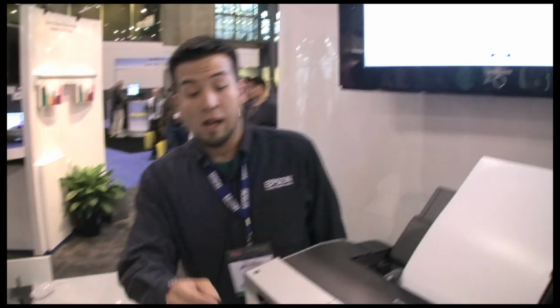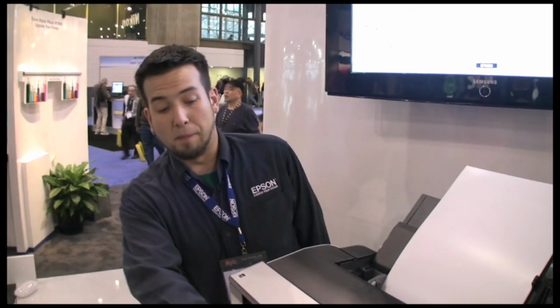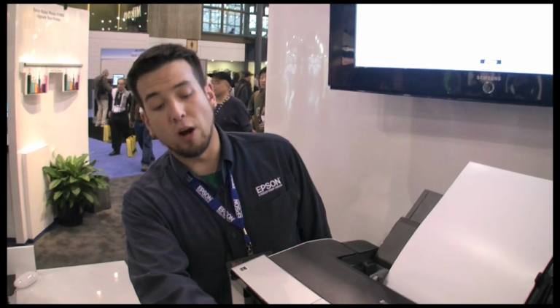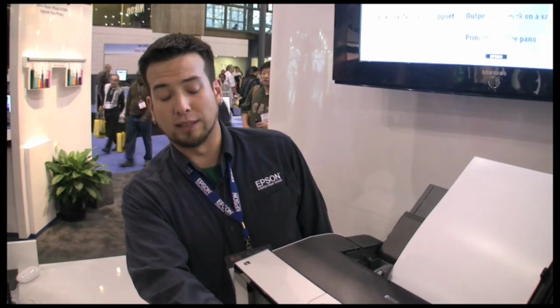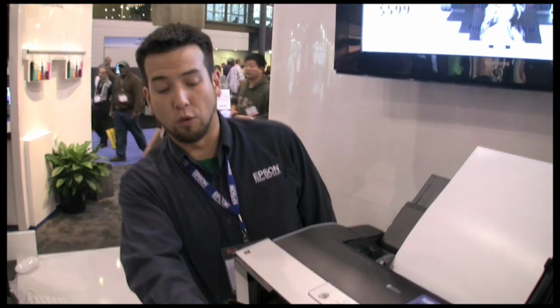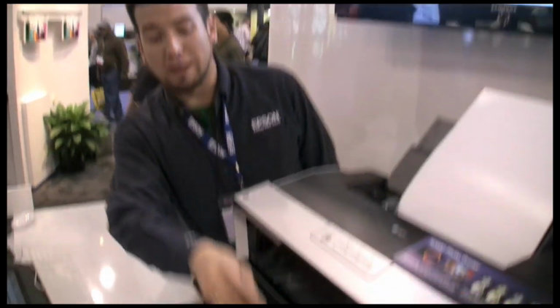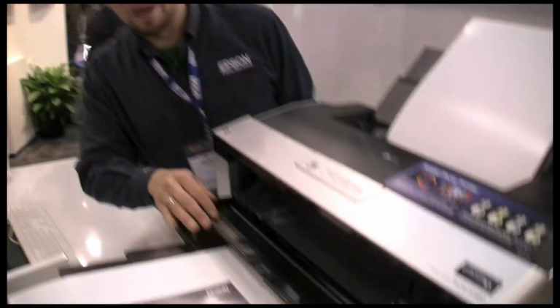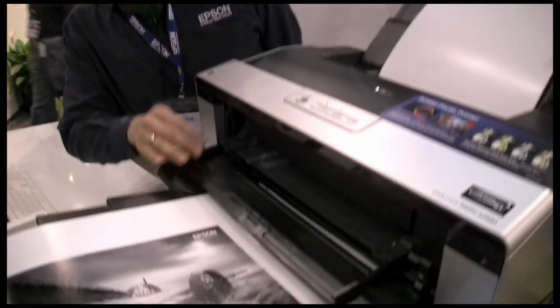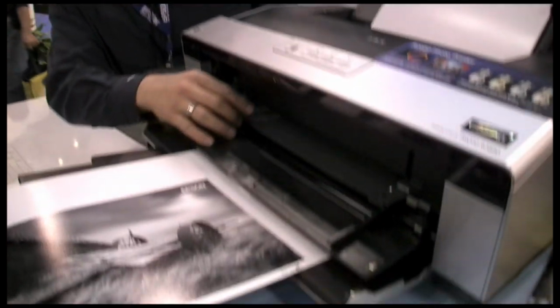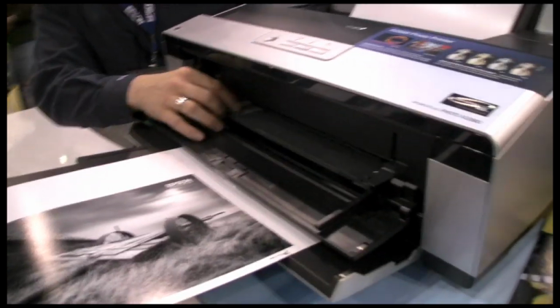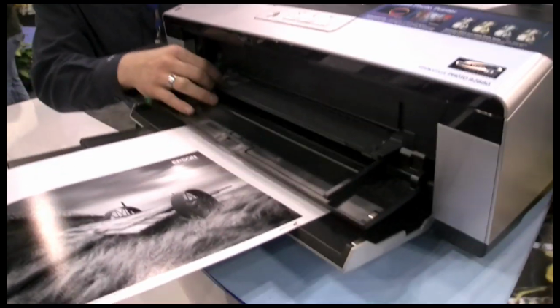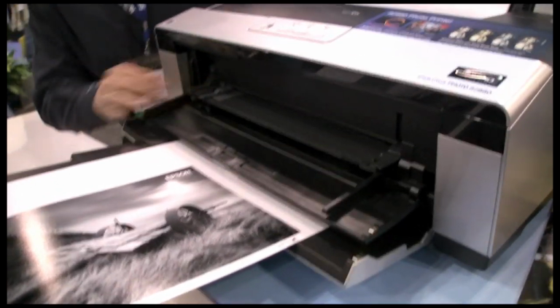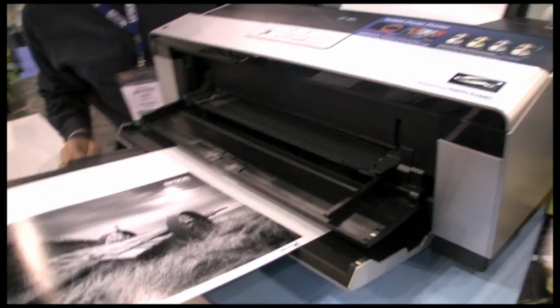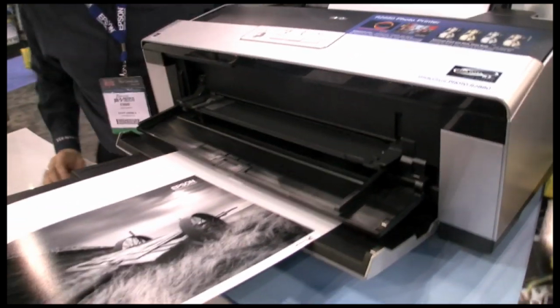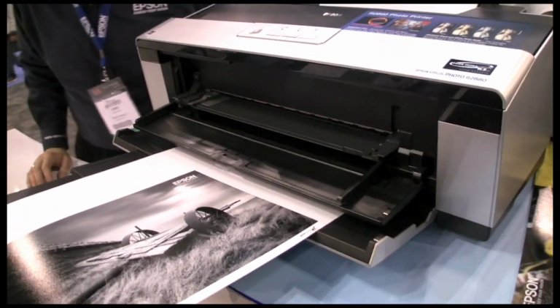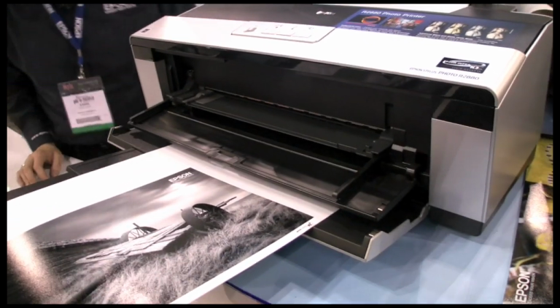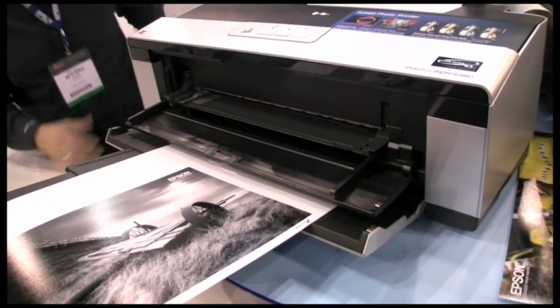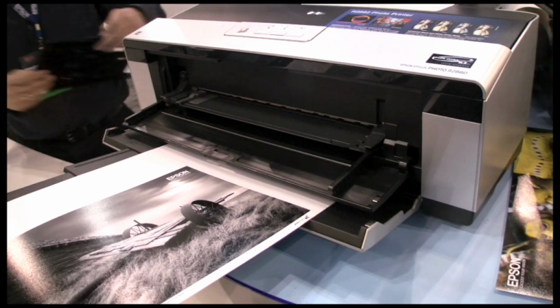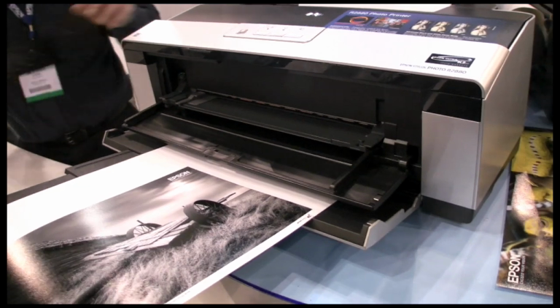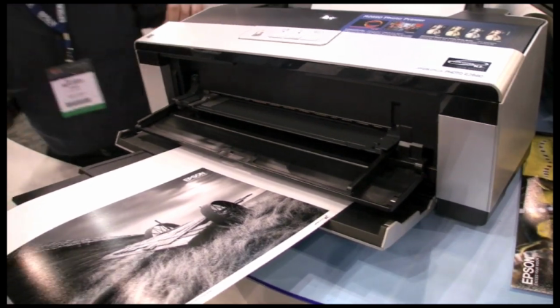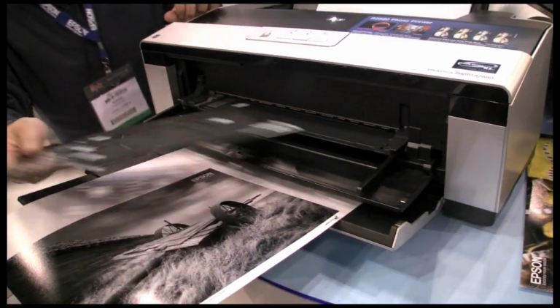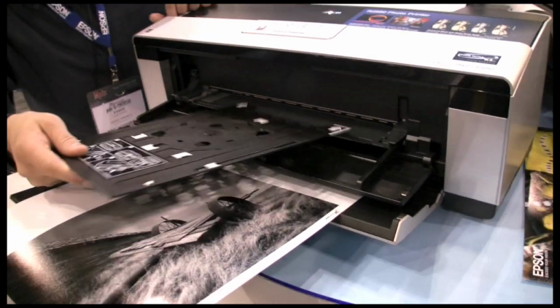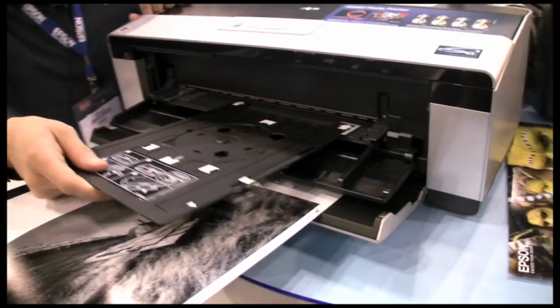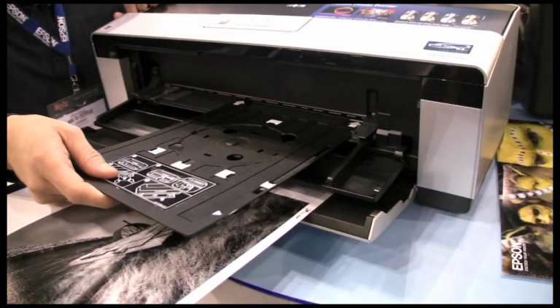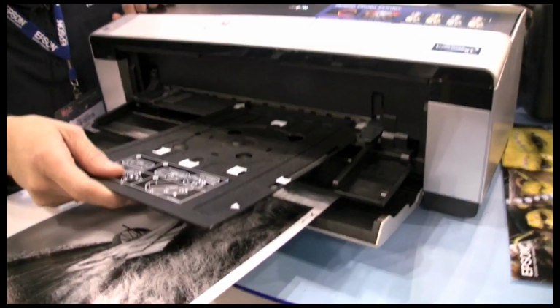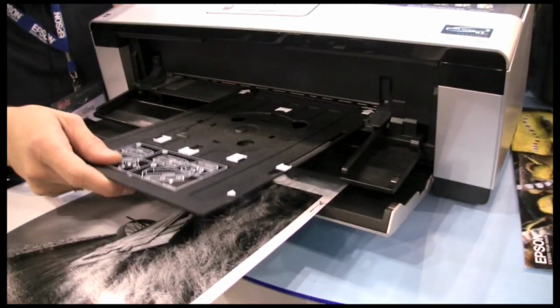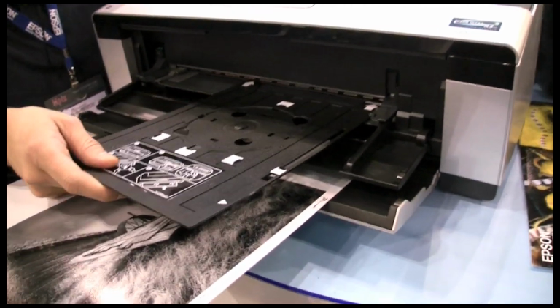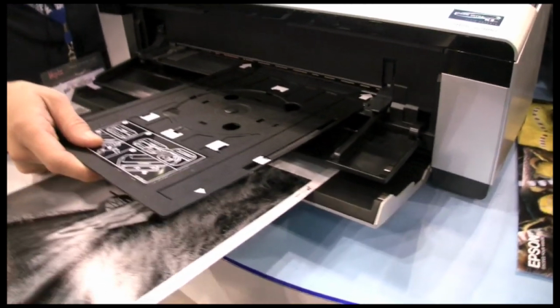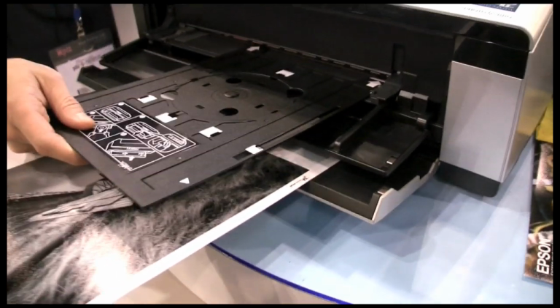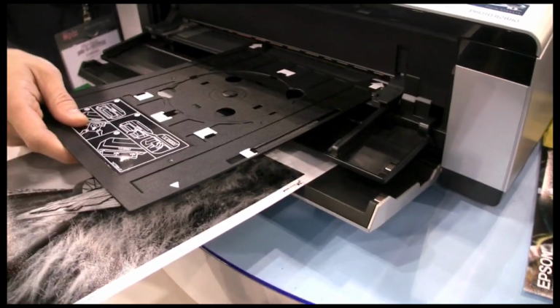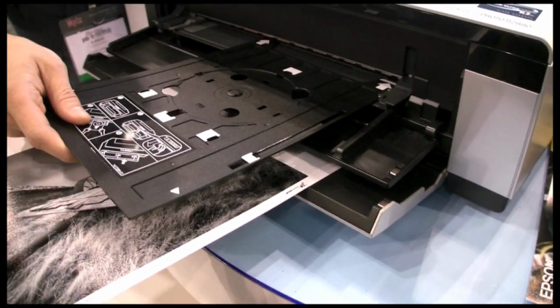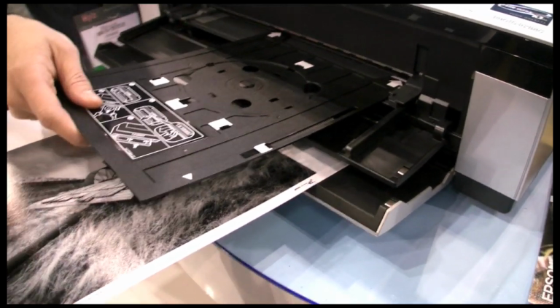The printer also has a front media path that allows you to print on thick art boards up to 1.2 millimeters thick, and finally, it is able to print on inkjet printable CDs and DVDs with the R2880.